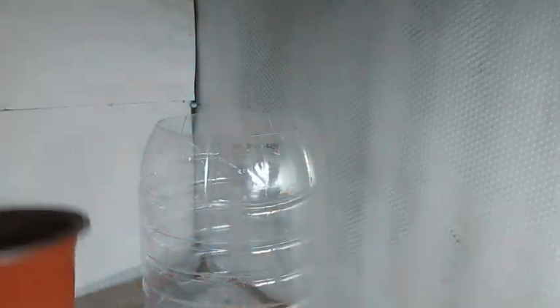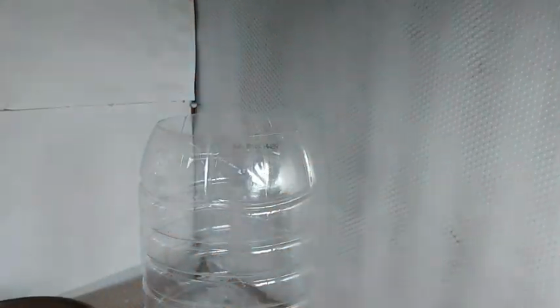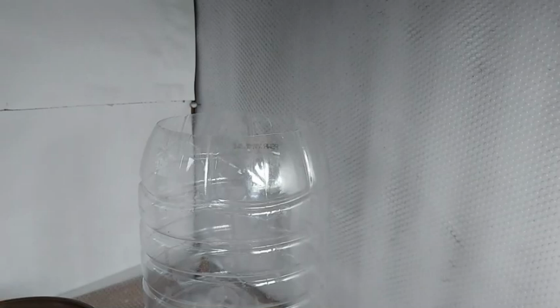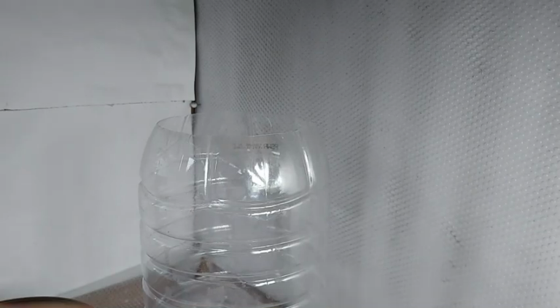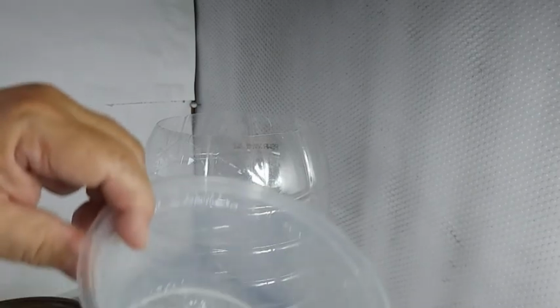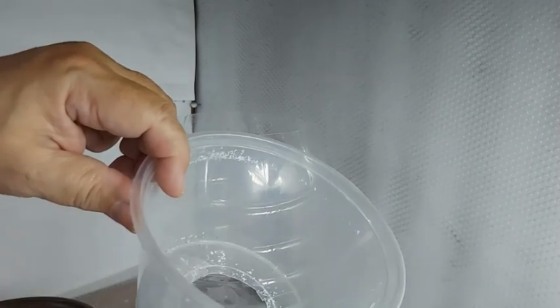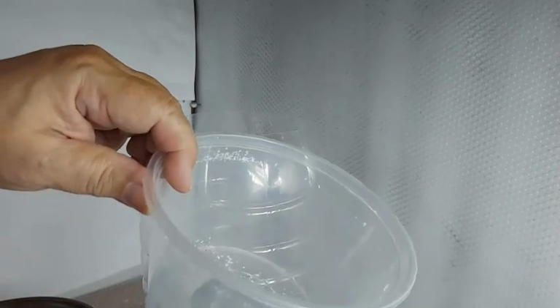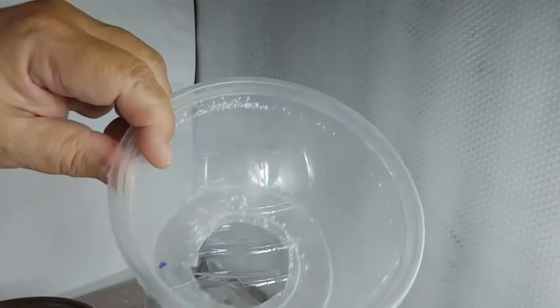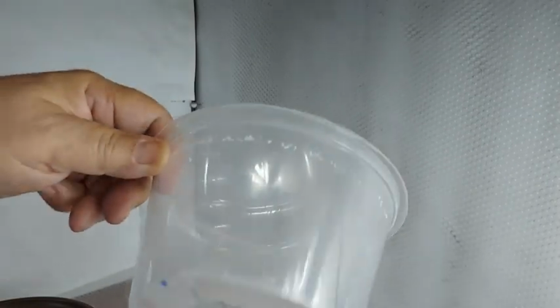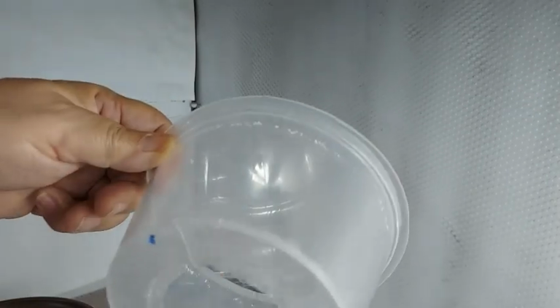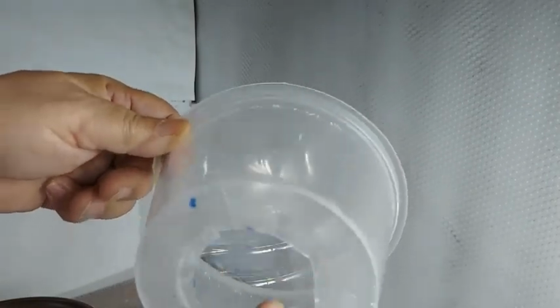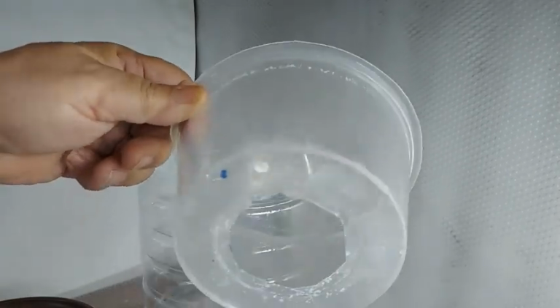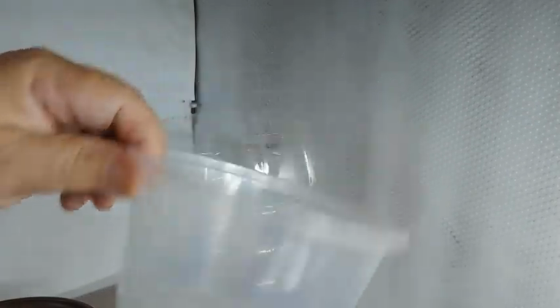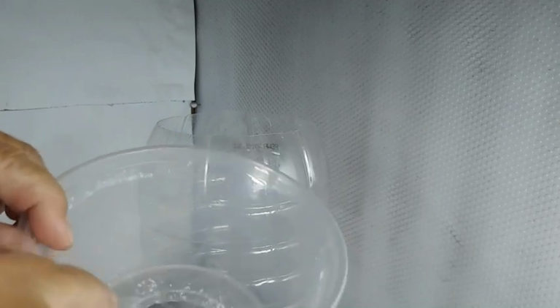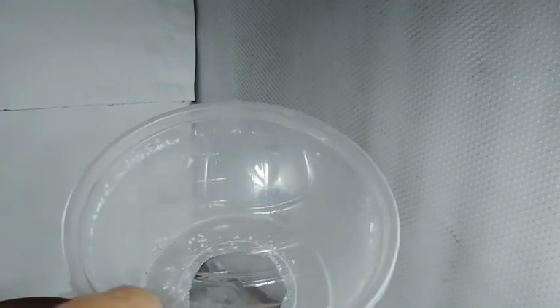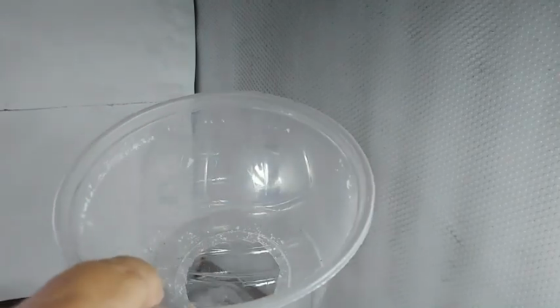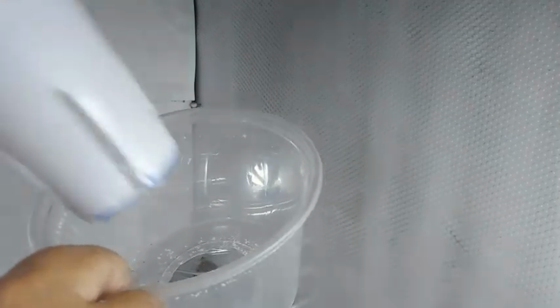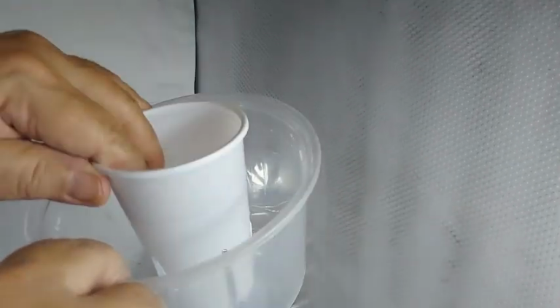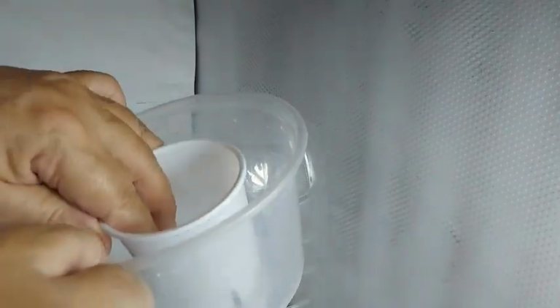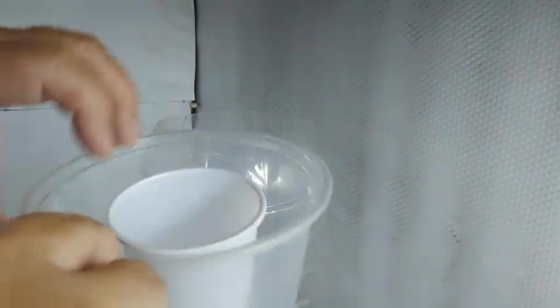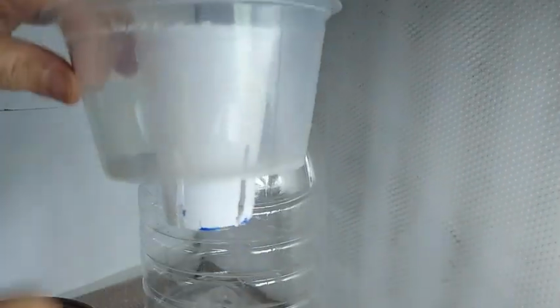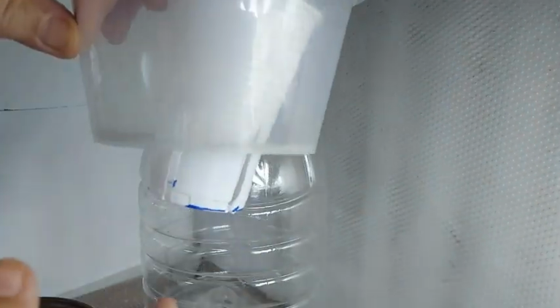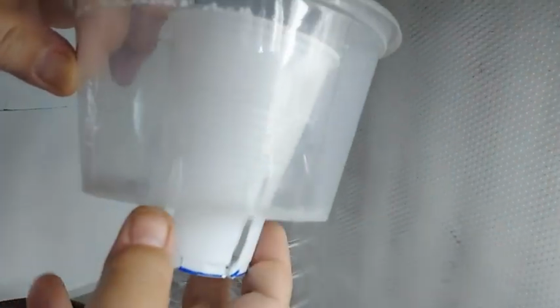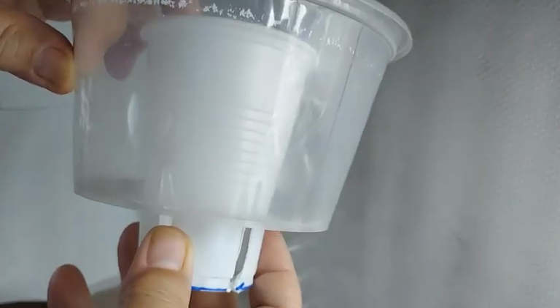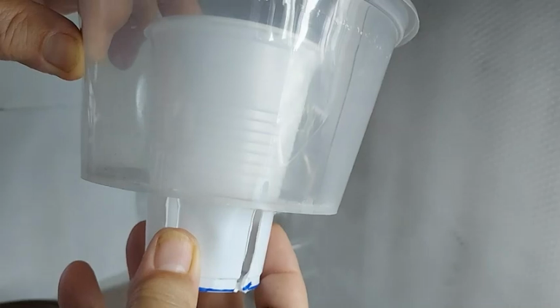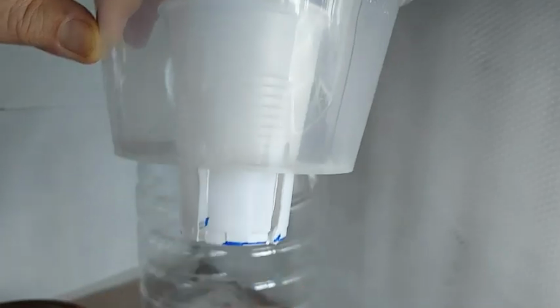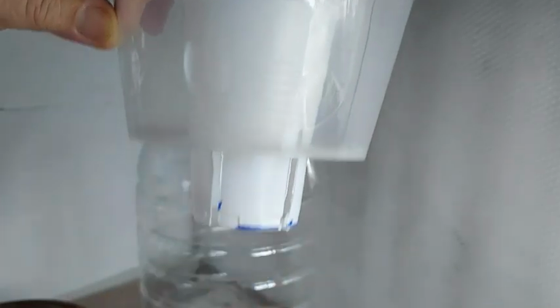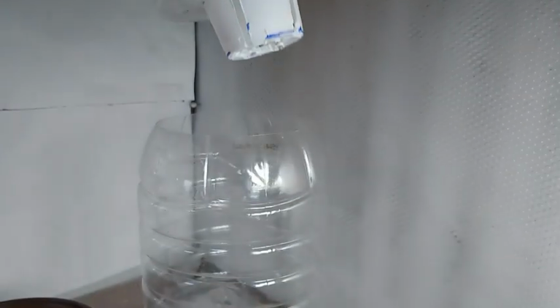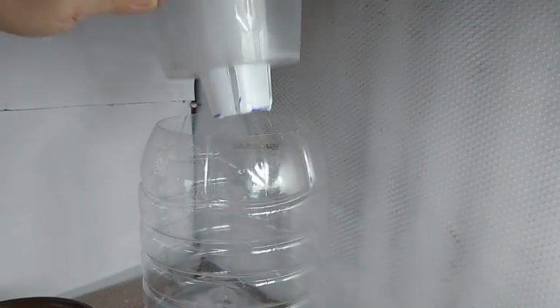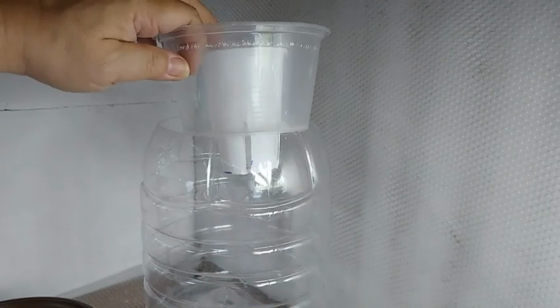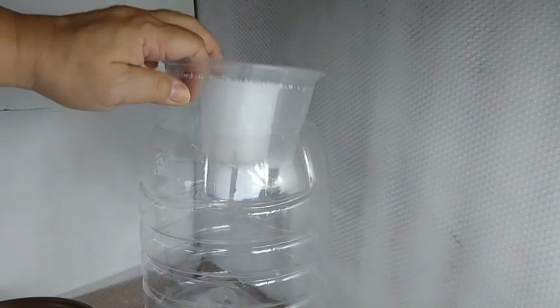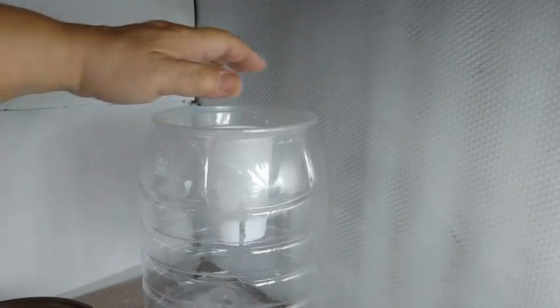Another alternative is to use a microwave container. In this example, I placed a hole here so that I could place the plant in, and then use it as my net cup.